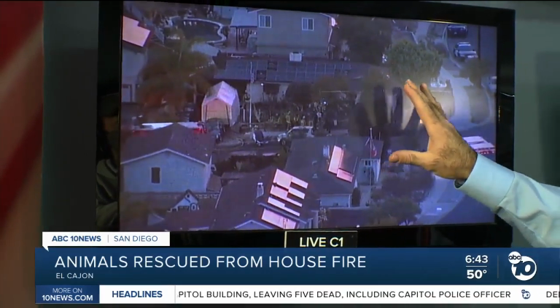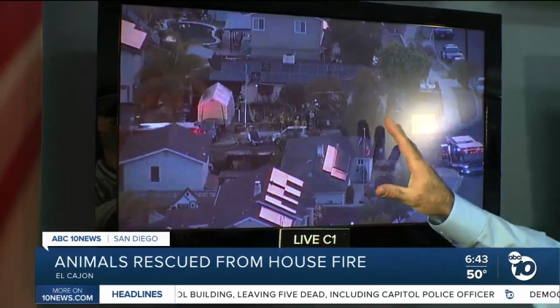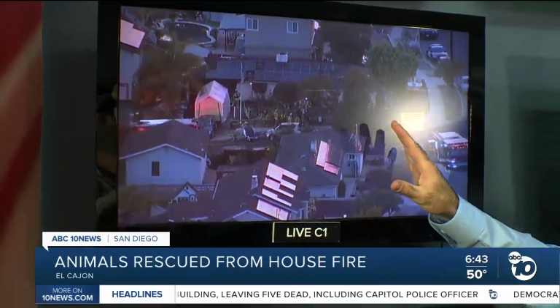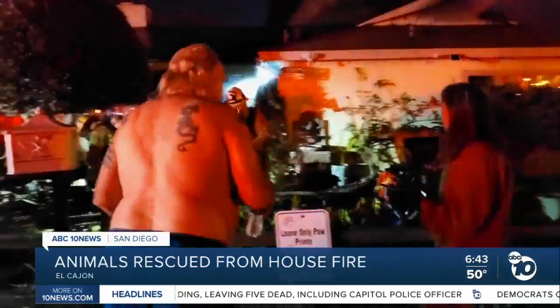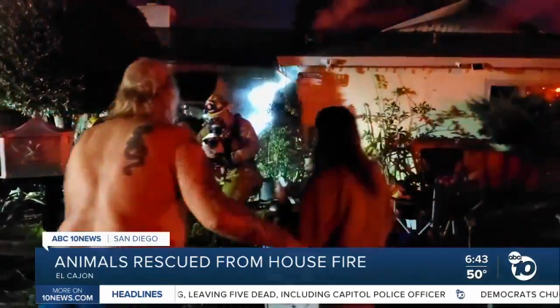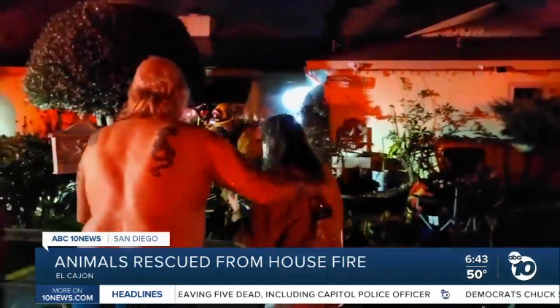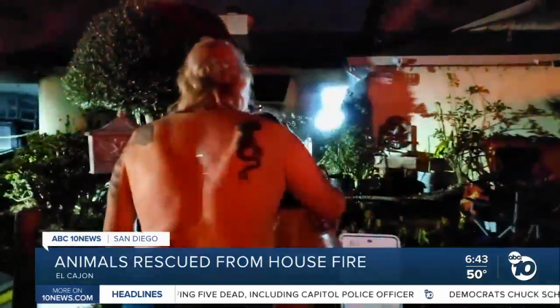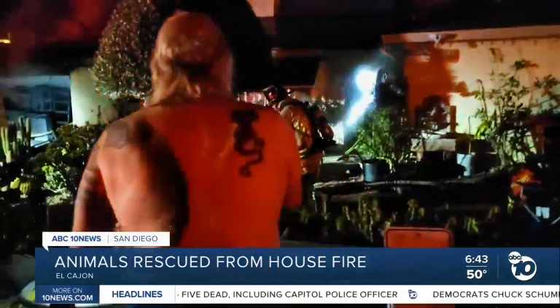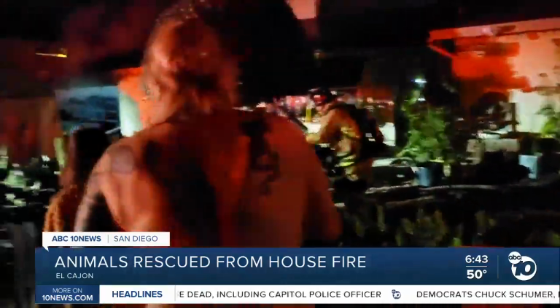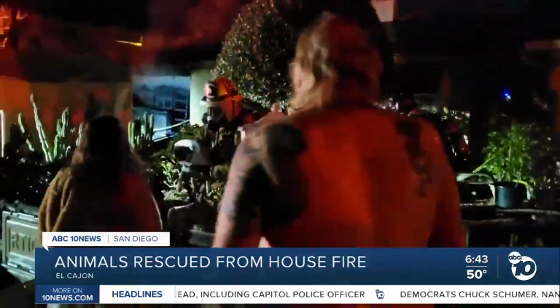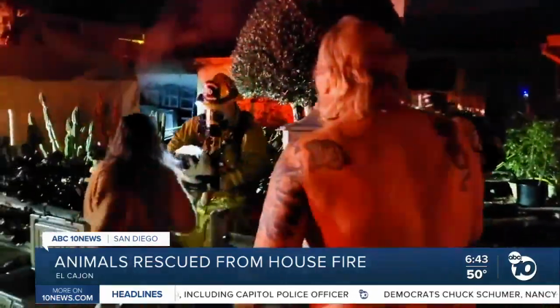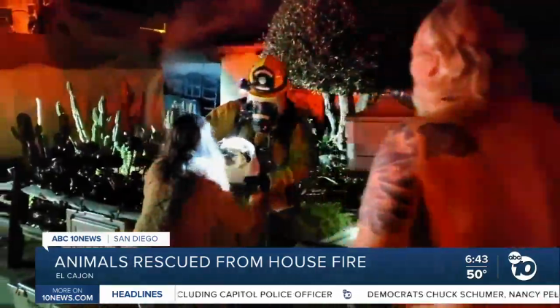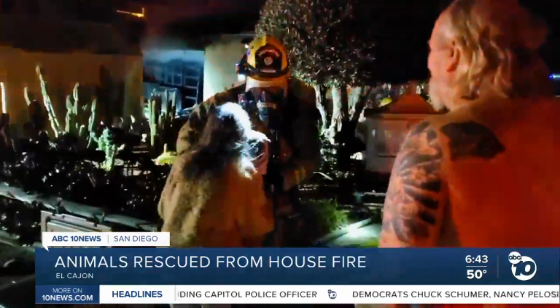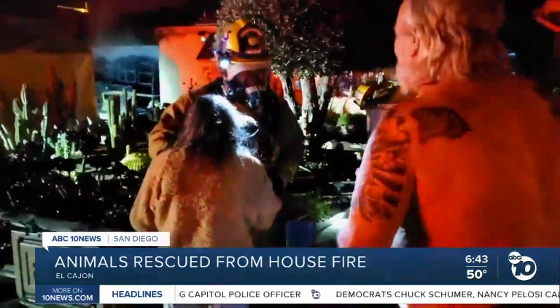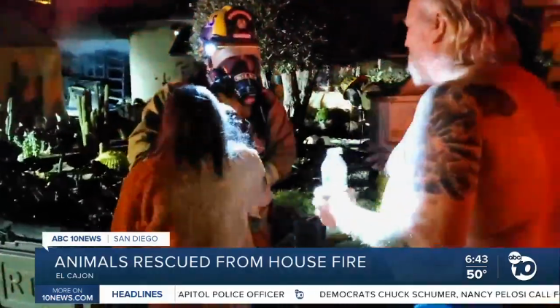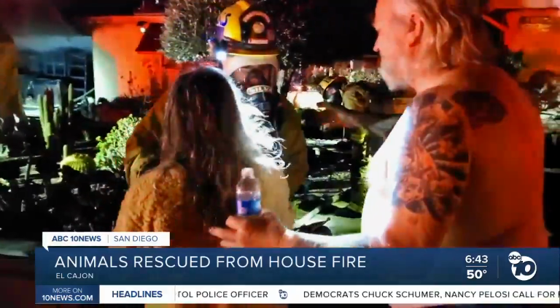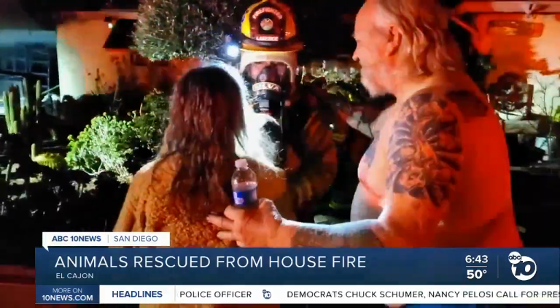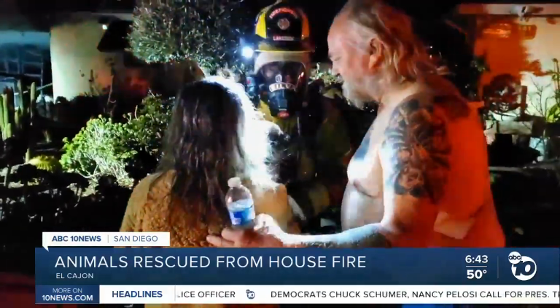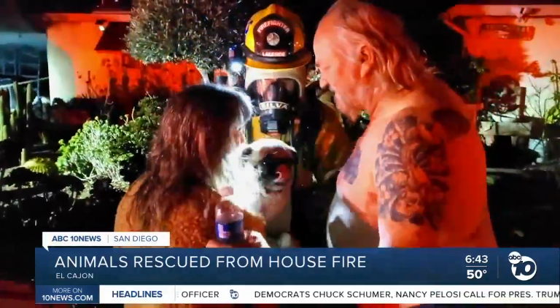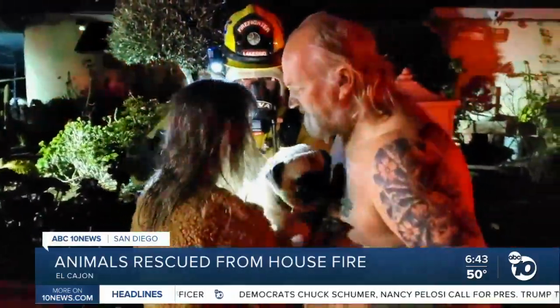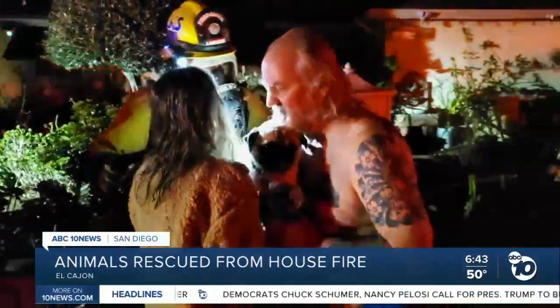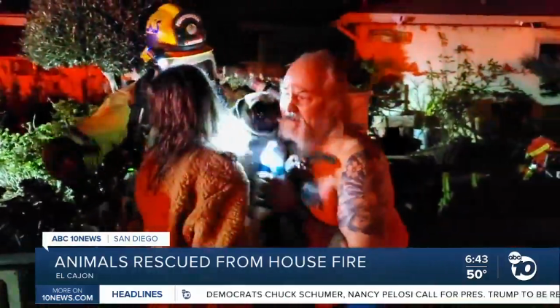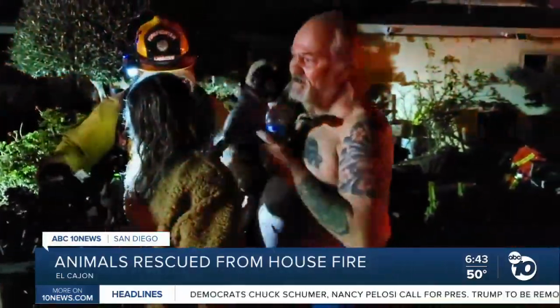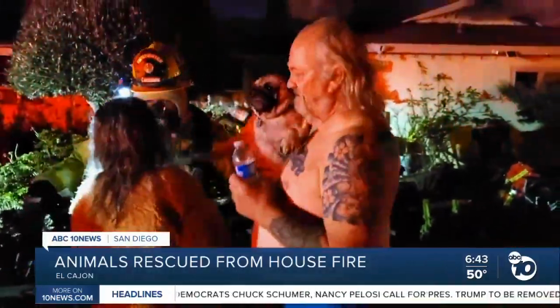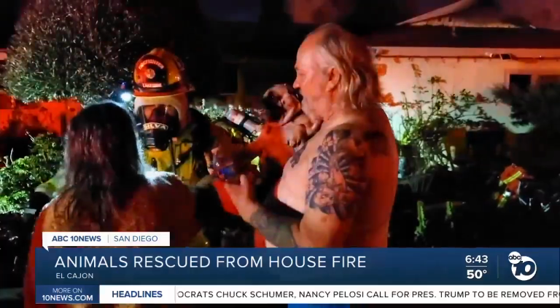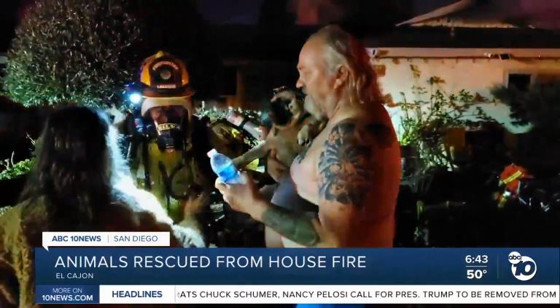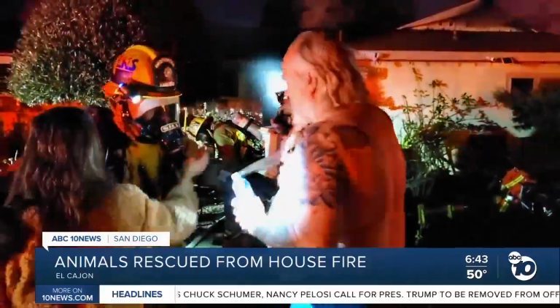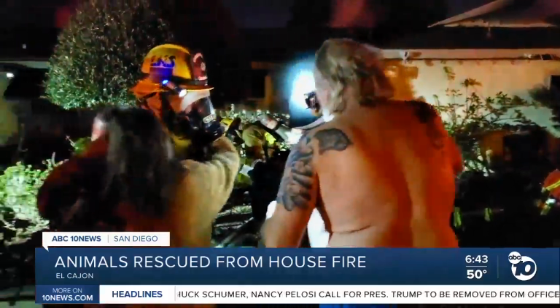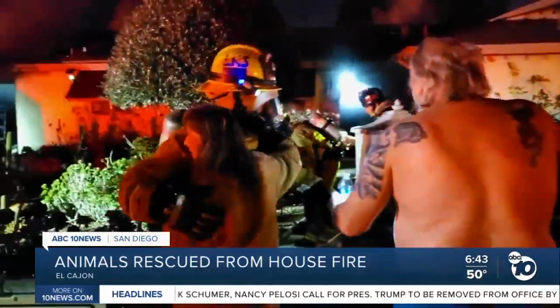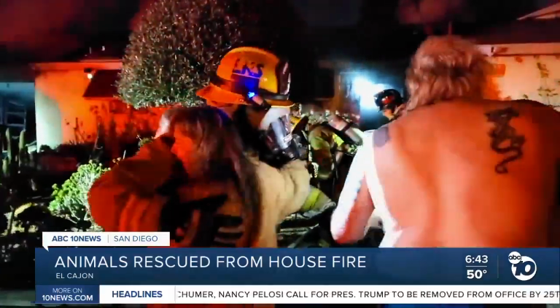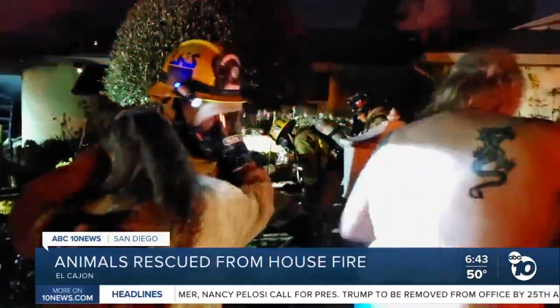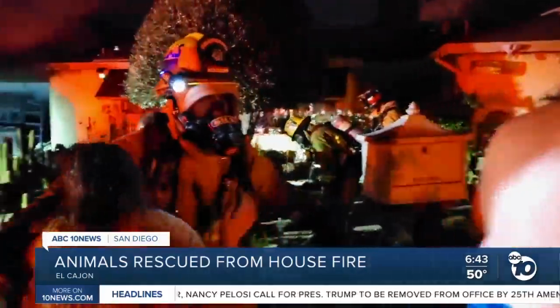I want to show you some footage from our 10 News breaking news tracker from earlier this morning. This is the moment that firefighters brought out one of the dogs who was inside that house — a nice, touching rescue moment there as the owners get the dog back.